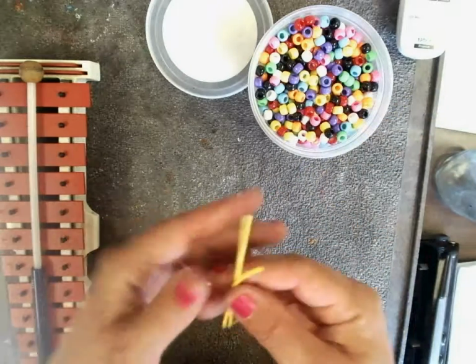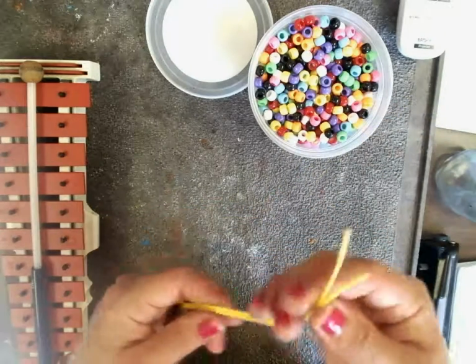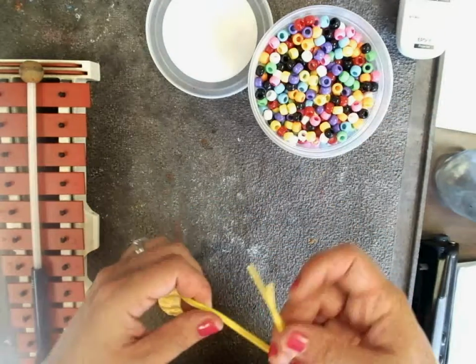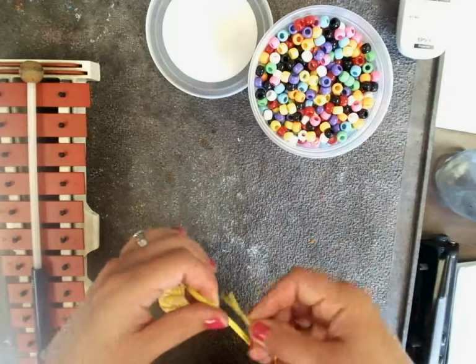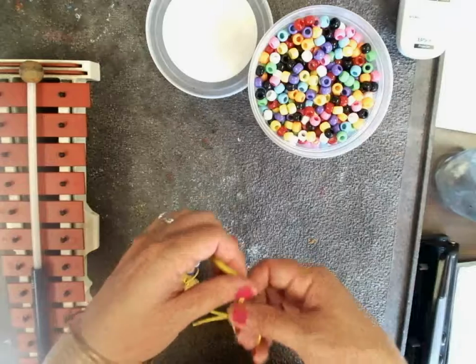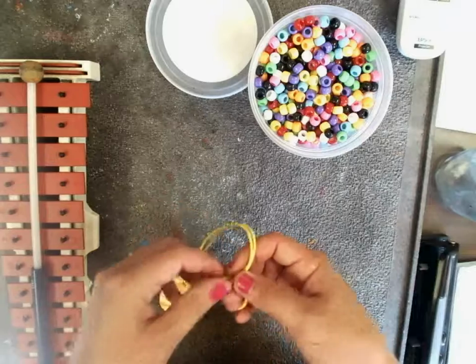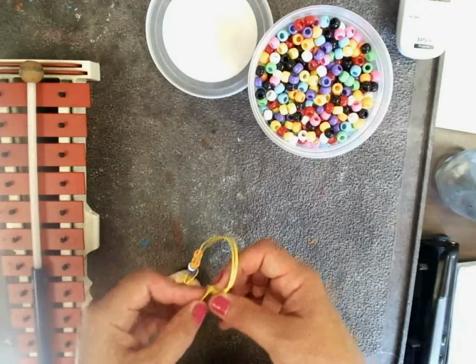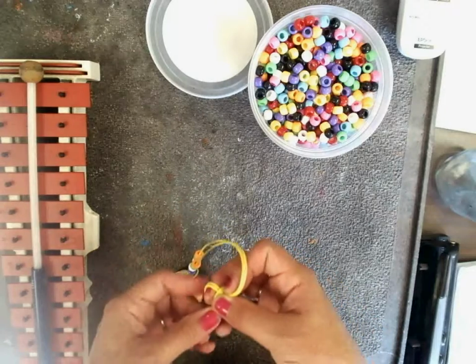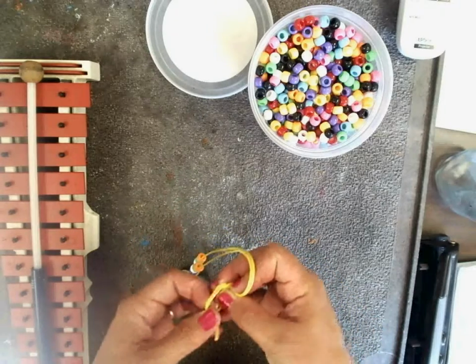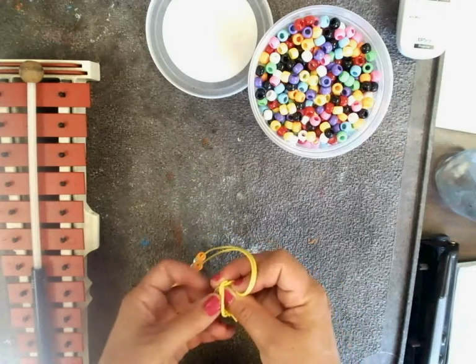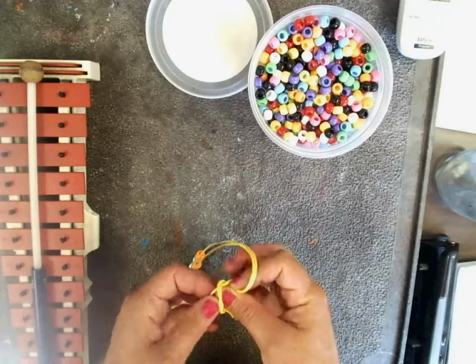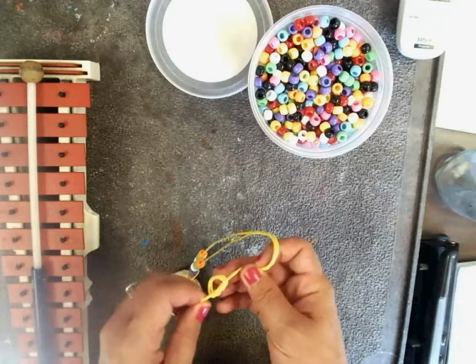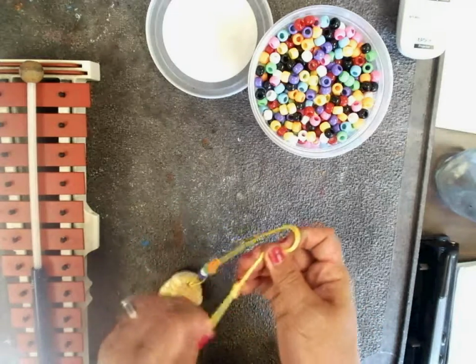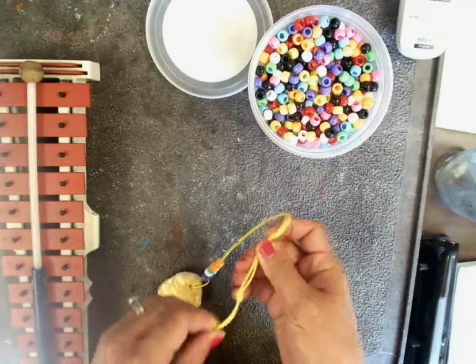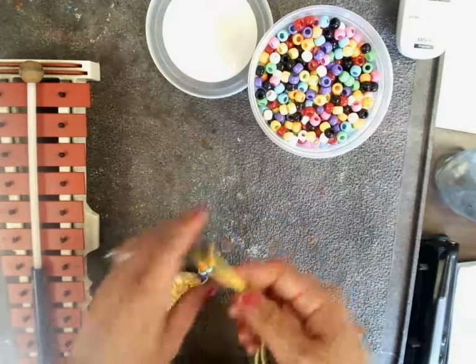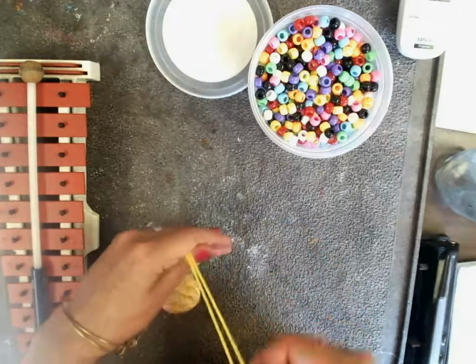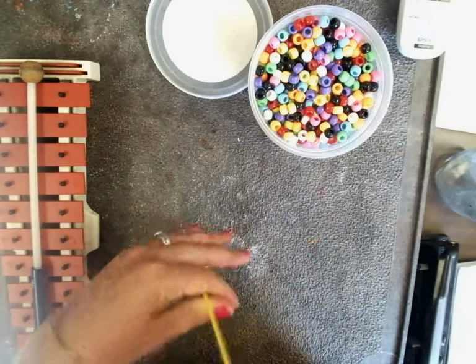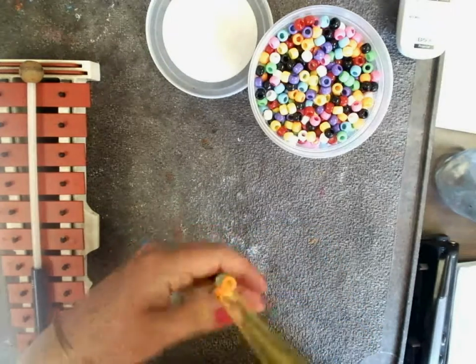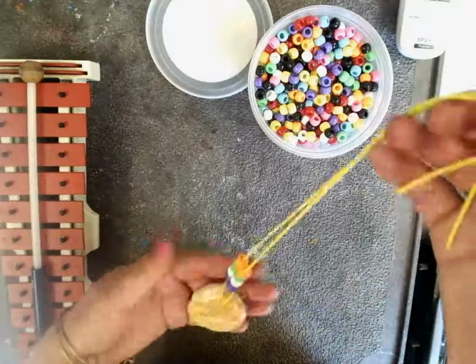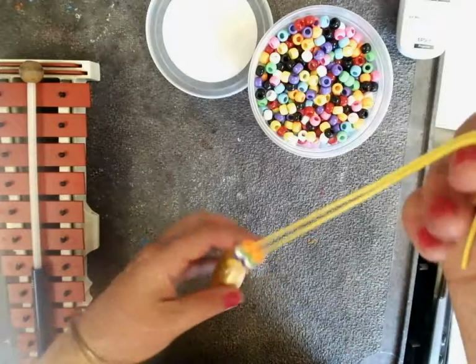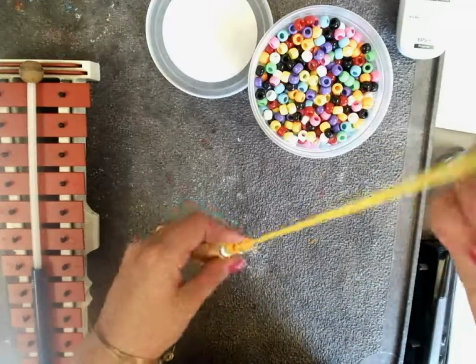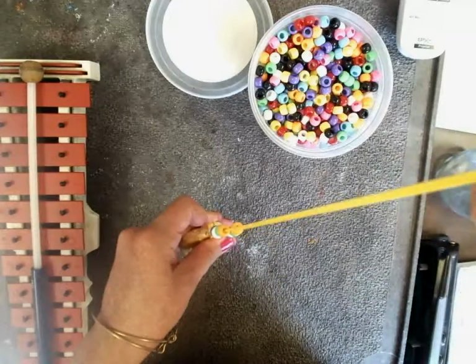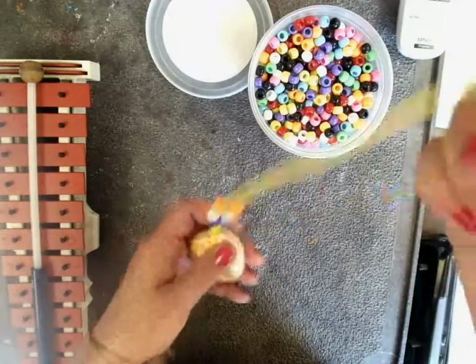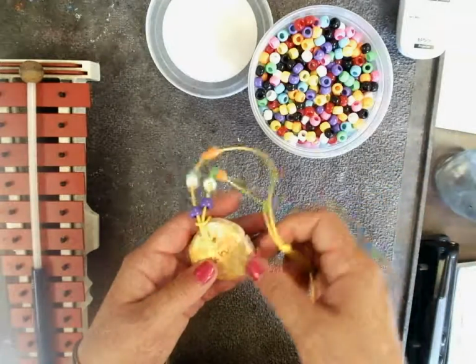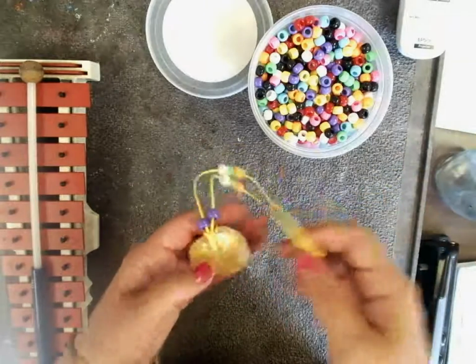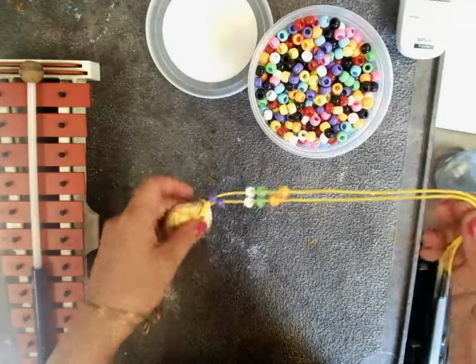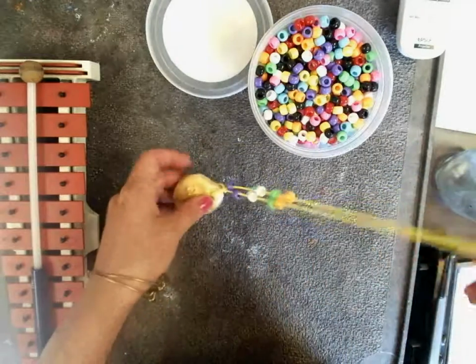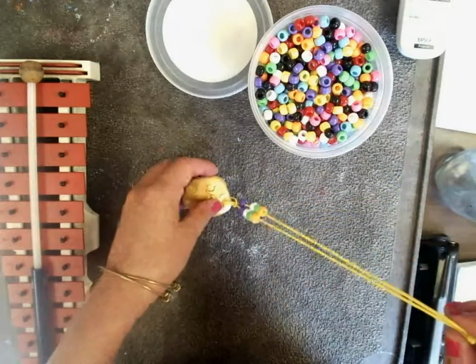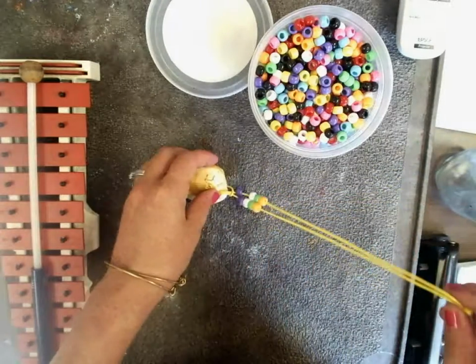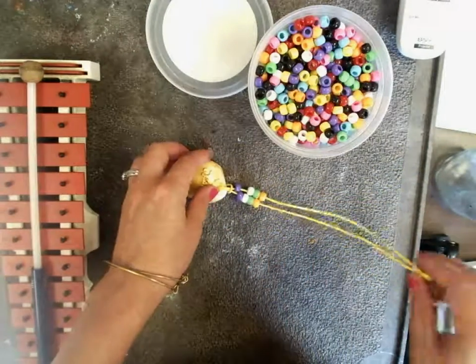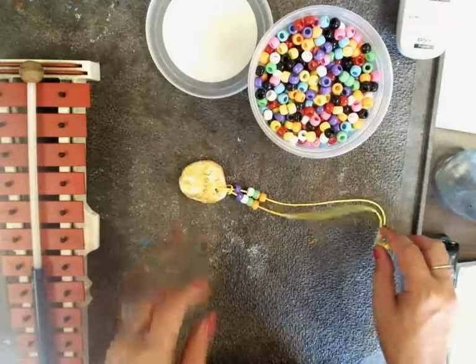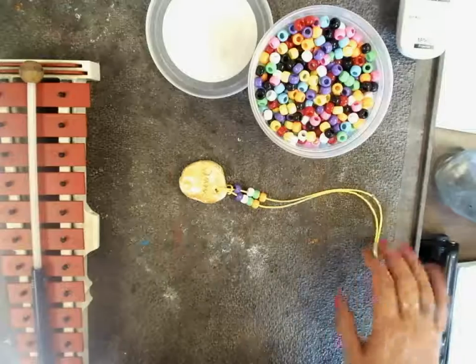Your teacher will loop the ends and pull the tails through tight for you so you can wear it around your neck. Be careful with your medallions — clay can break.